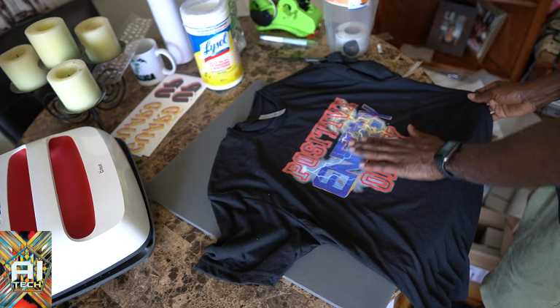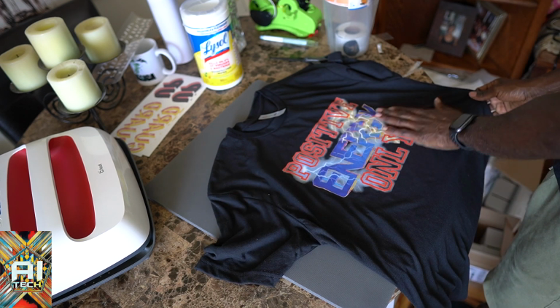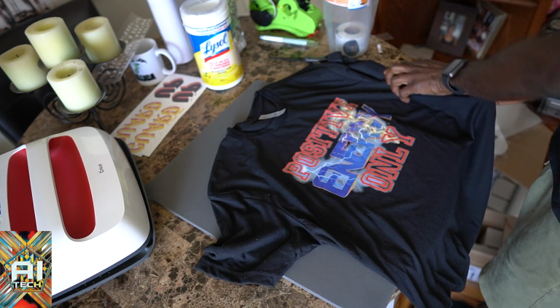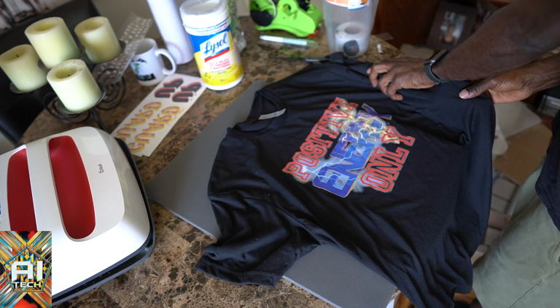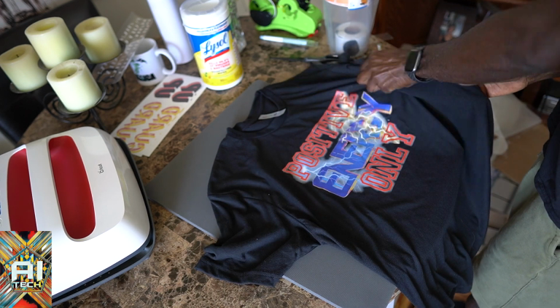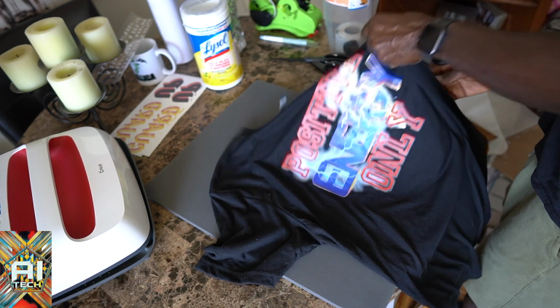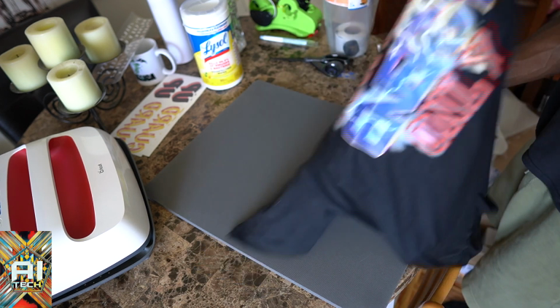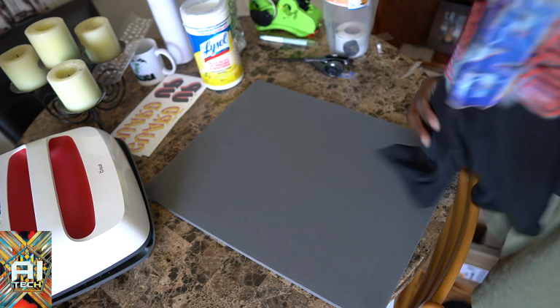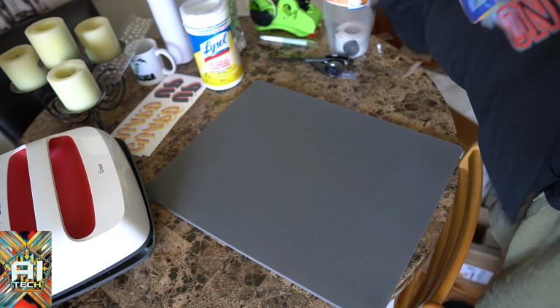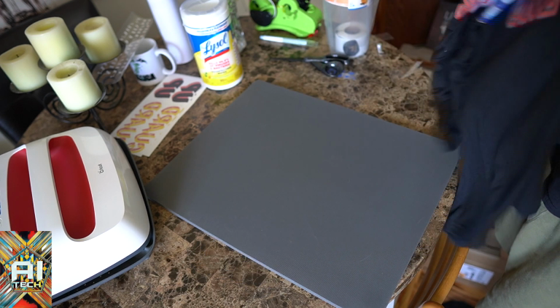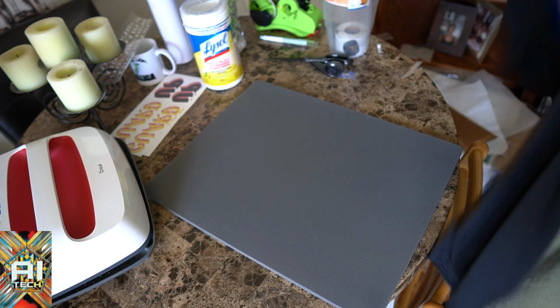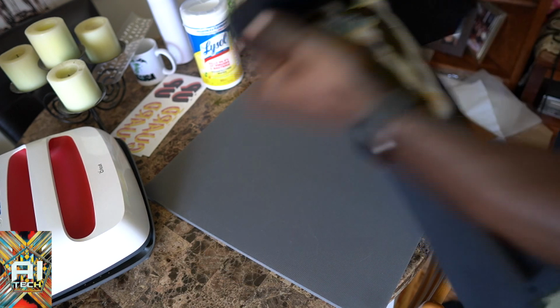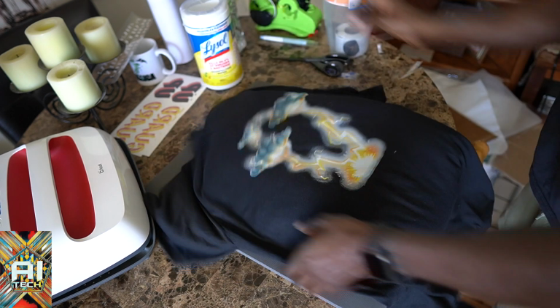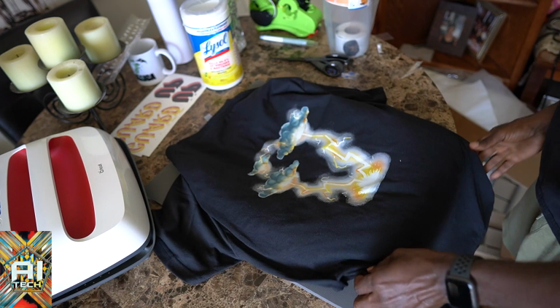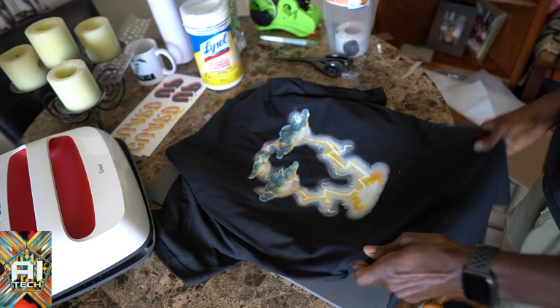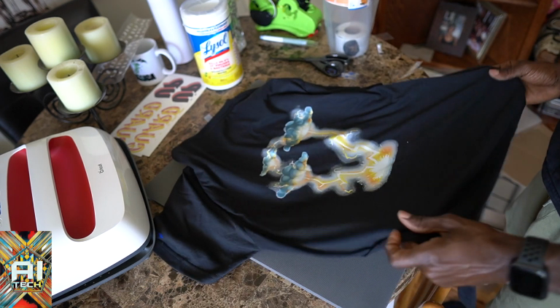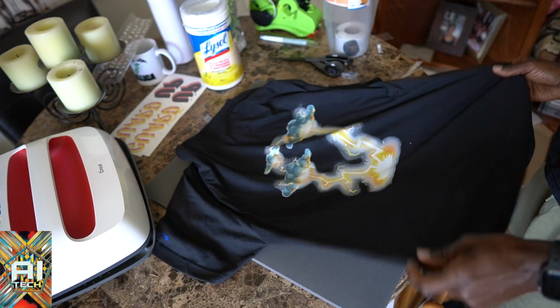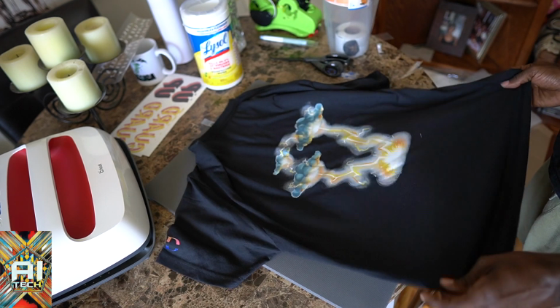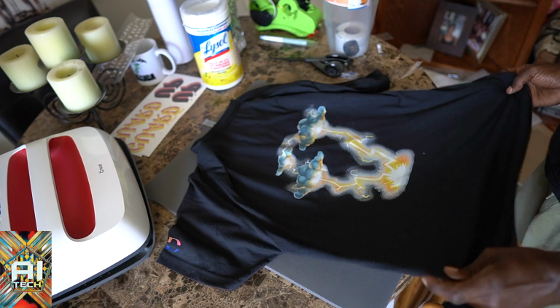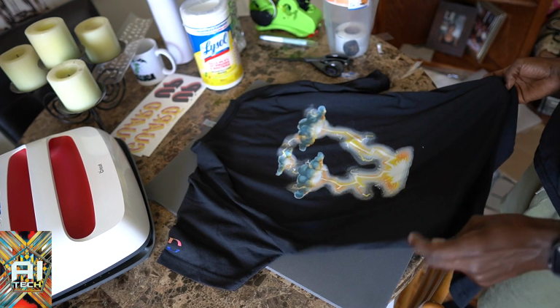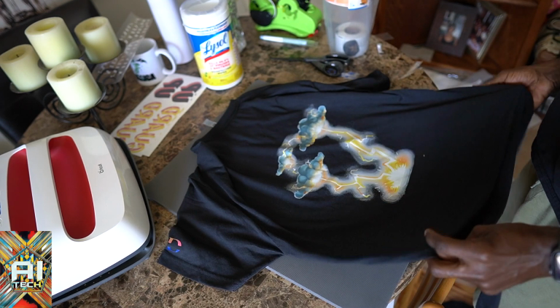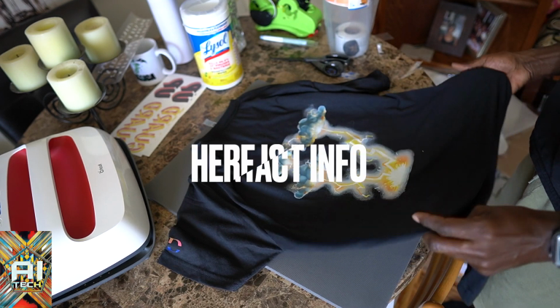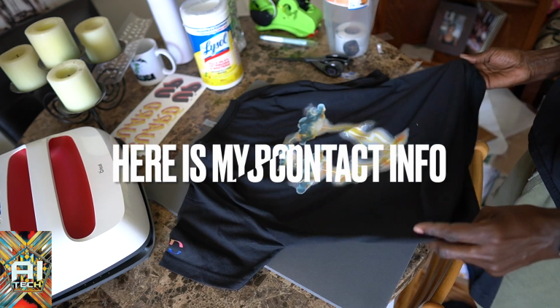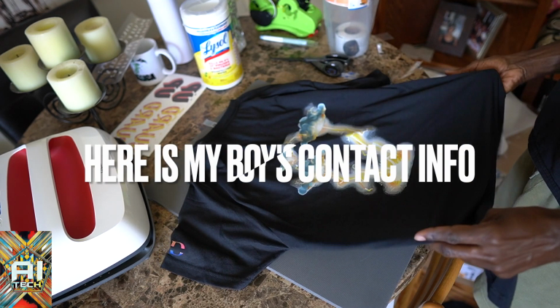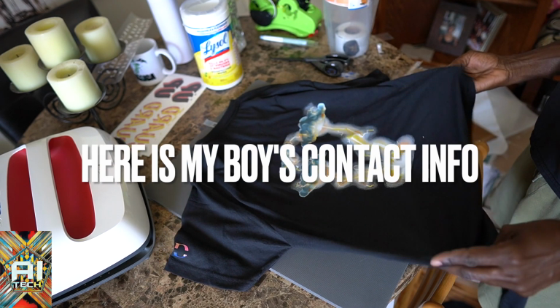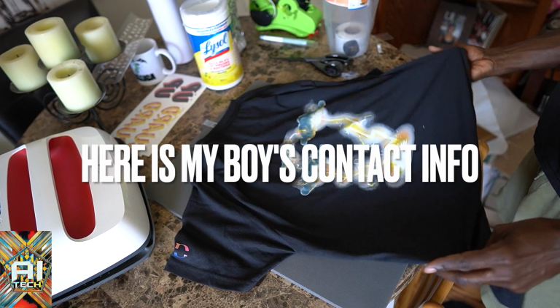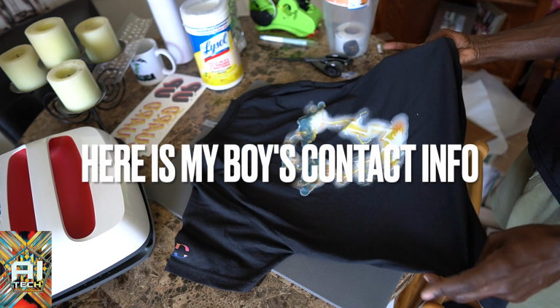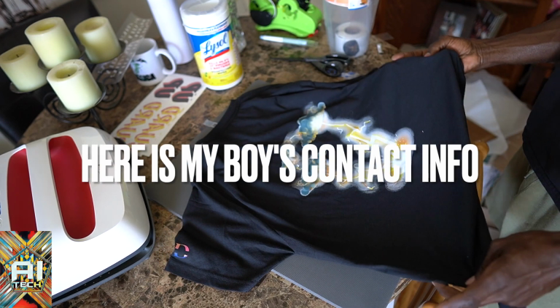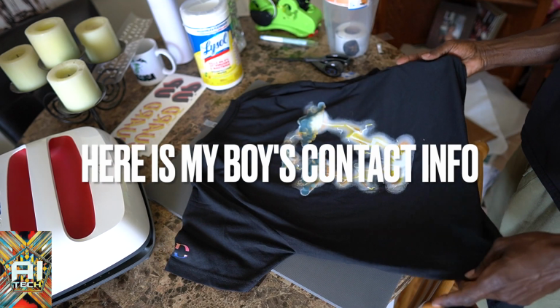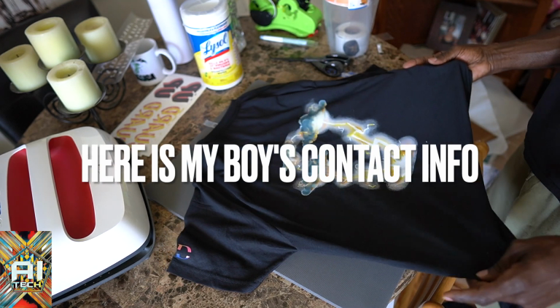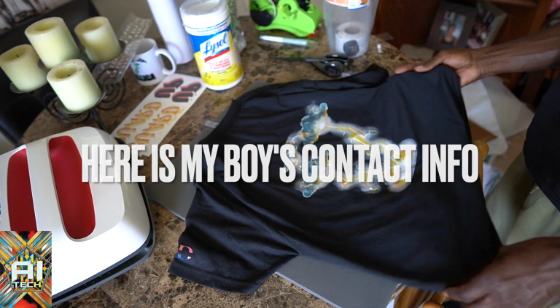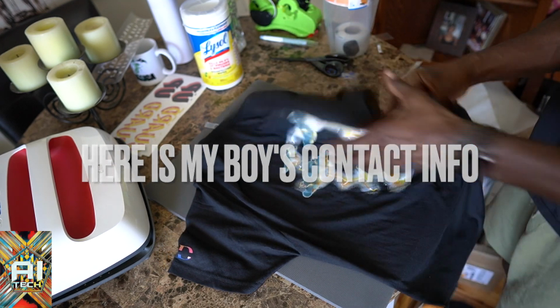Positive energy only — and there's a little lightning in the back. I think the back of it just sets it off real nice.